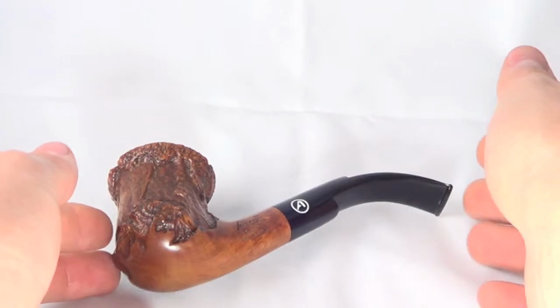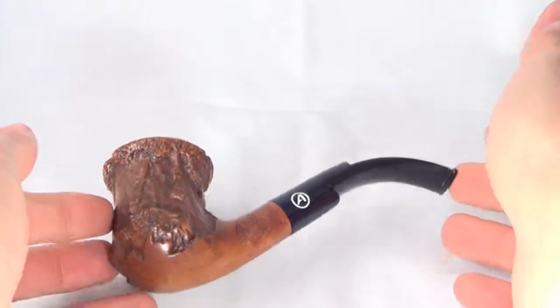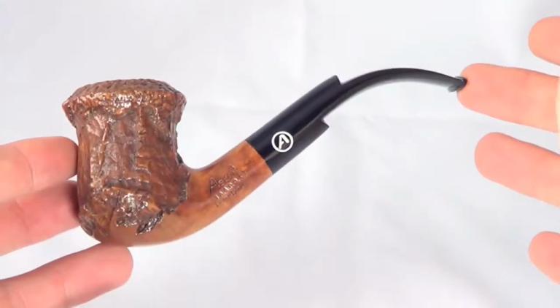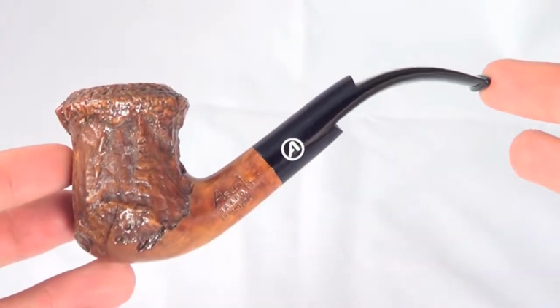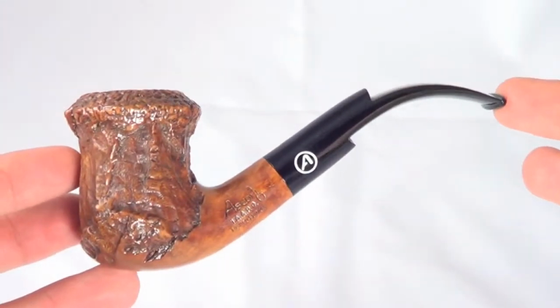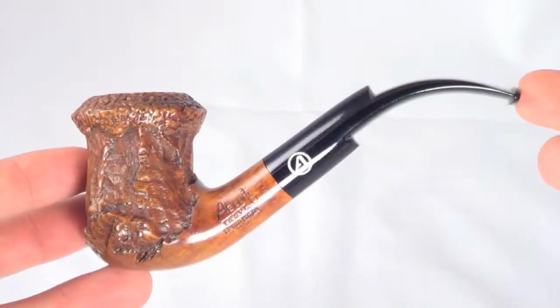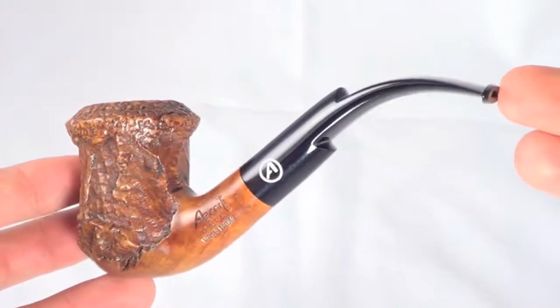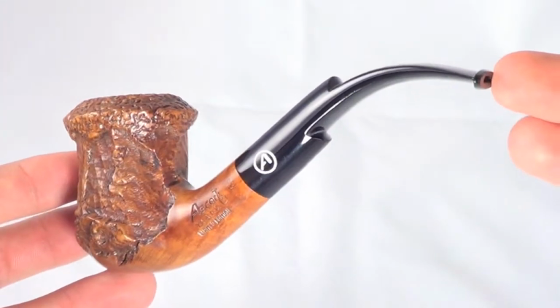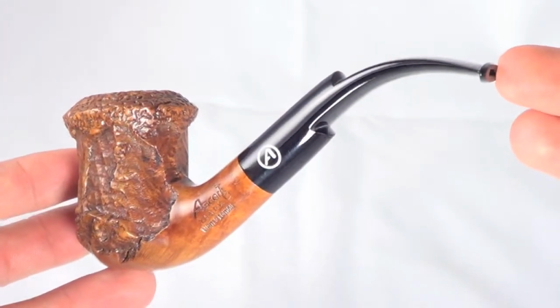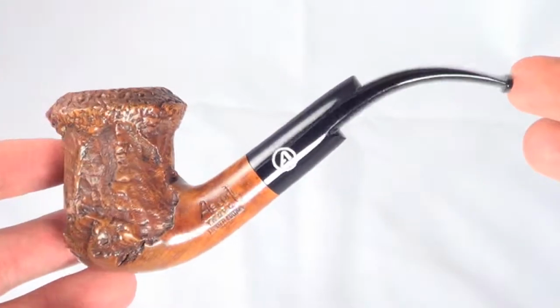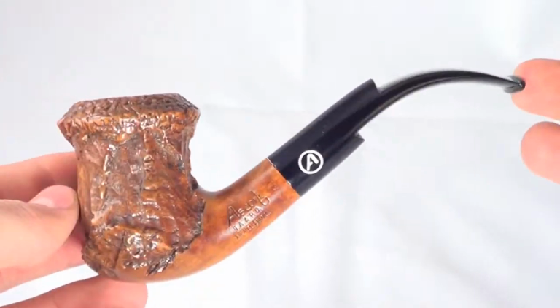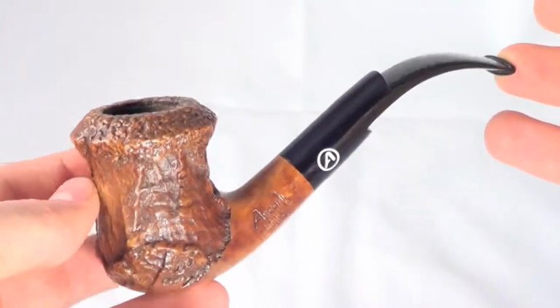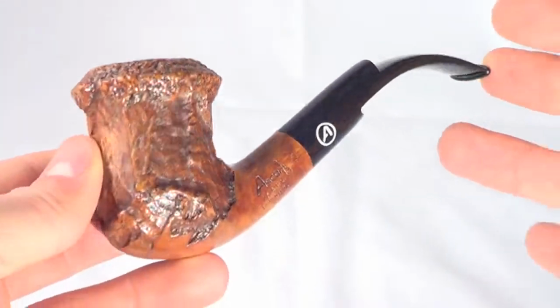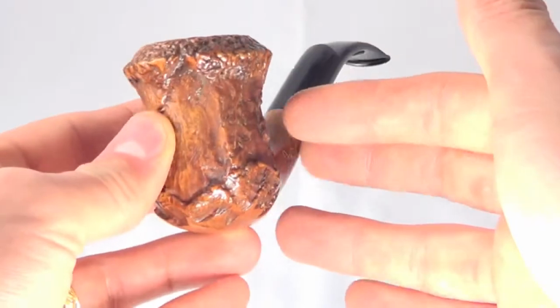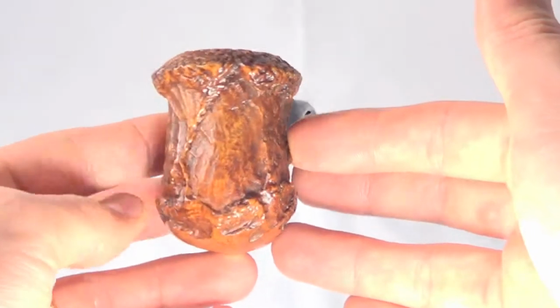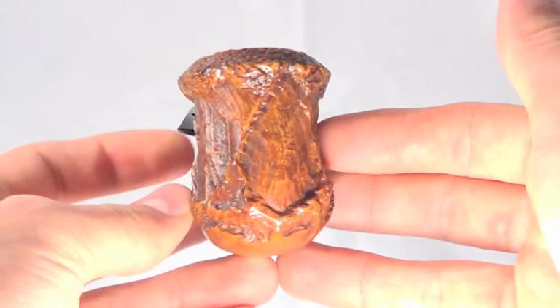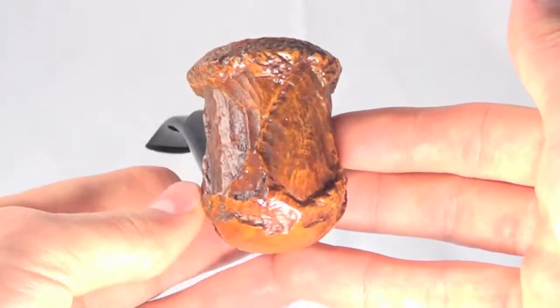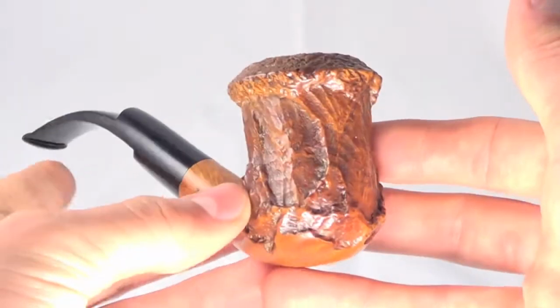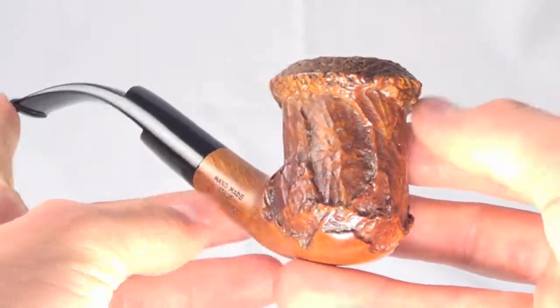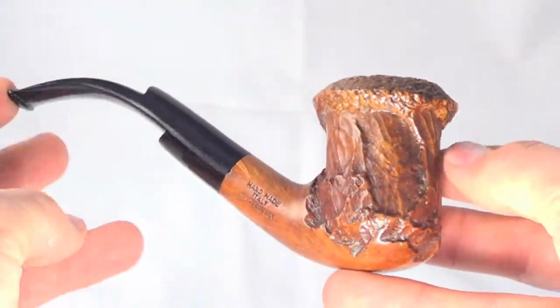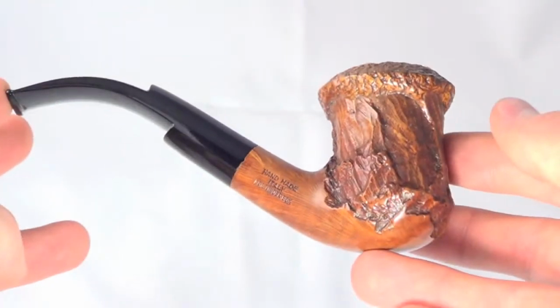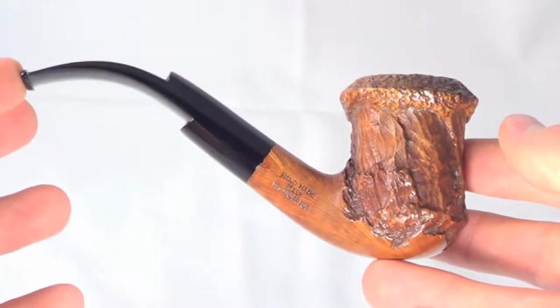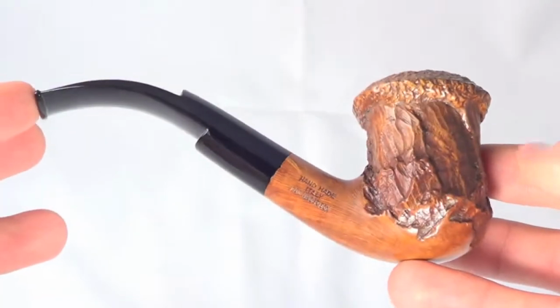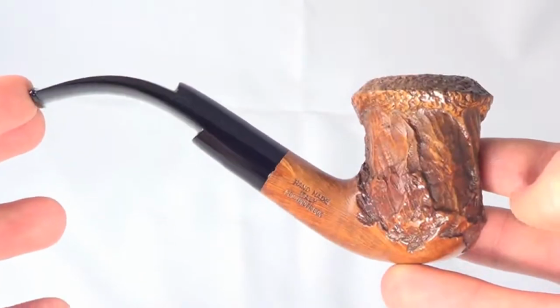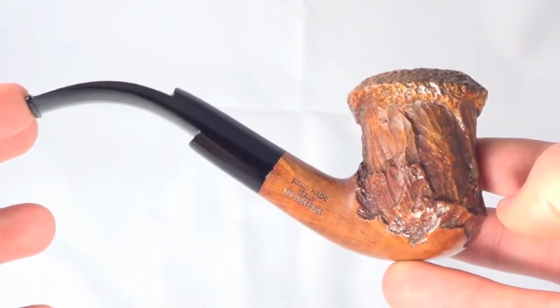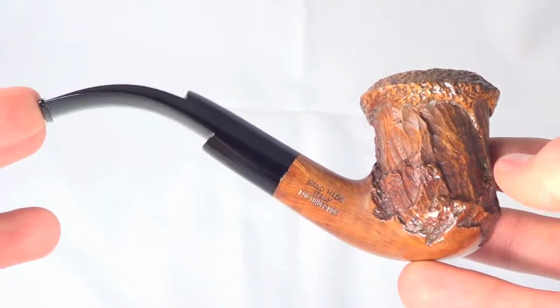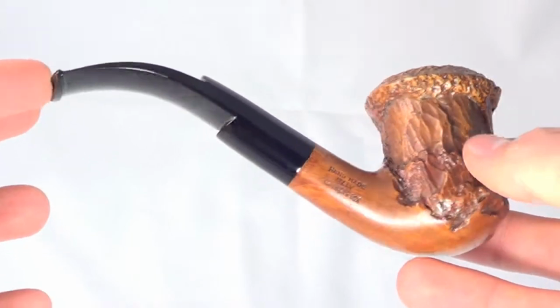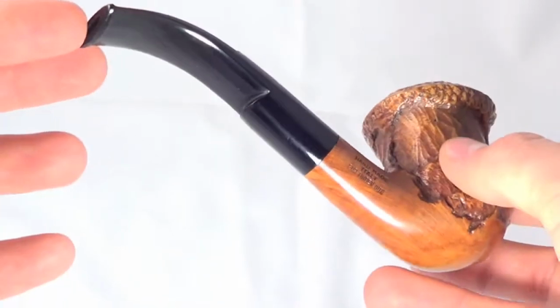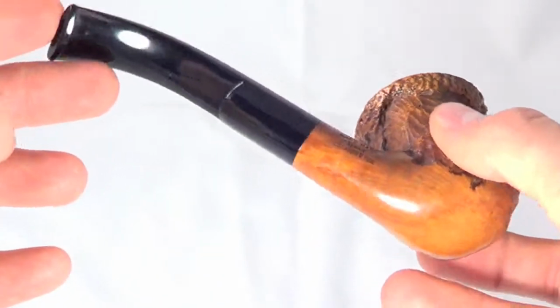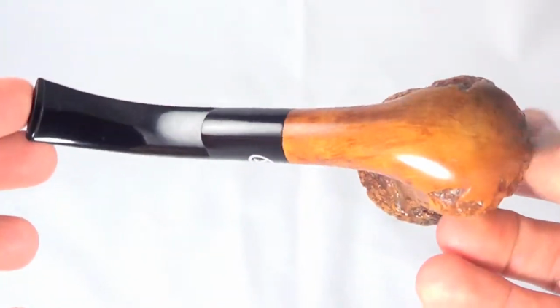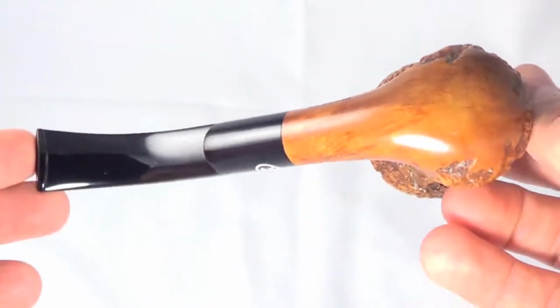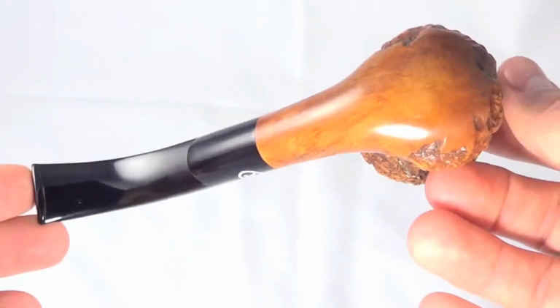Here's a really nice Ascardi pipe. This is a limited edition pipe. It's fully restored, sanitized, ready to smoke. It's in absolutely mint condition.